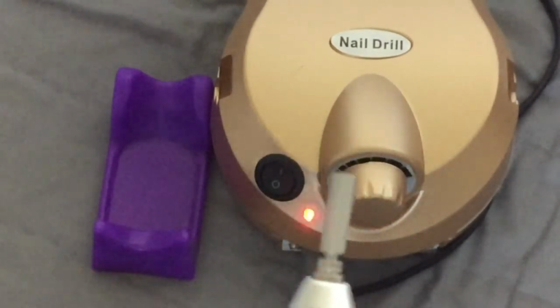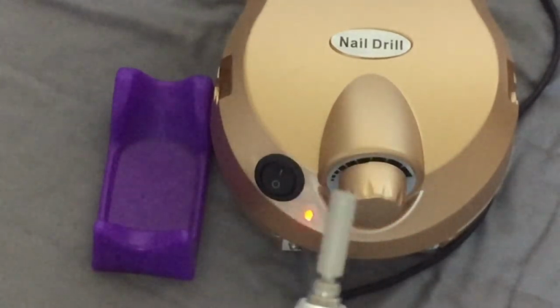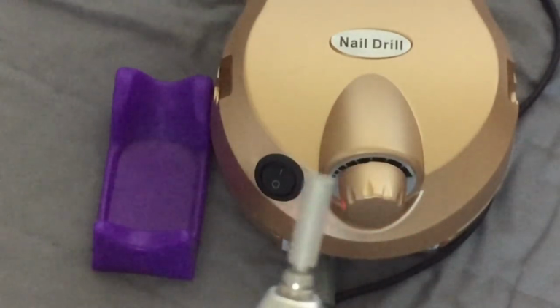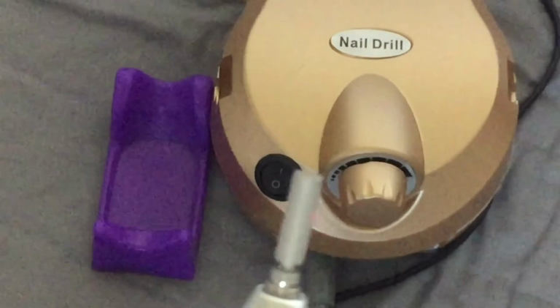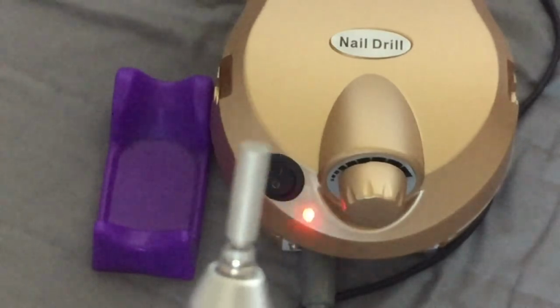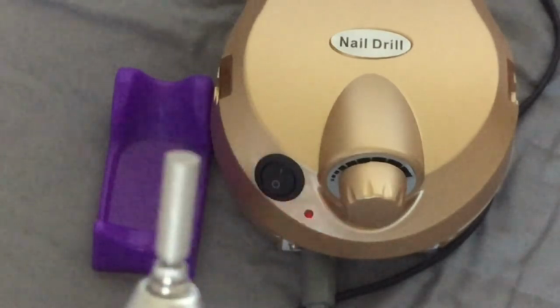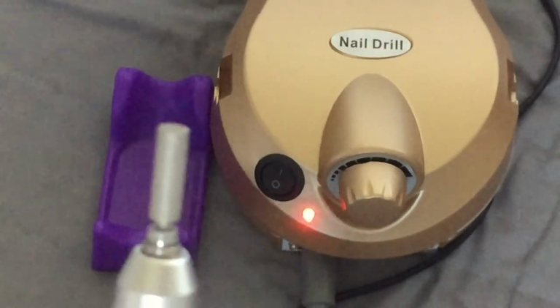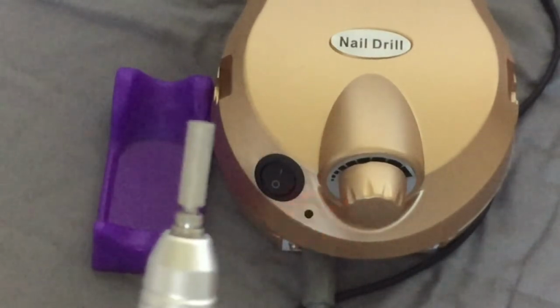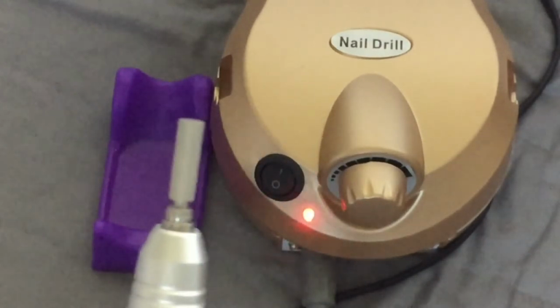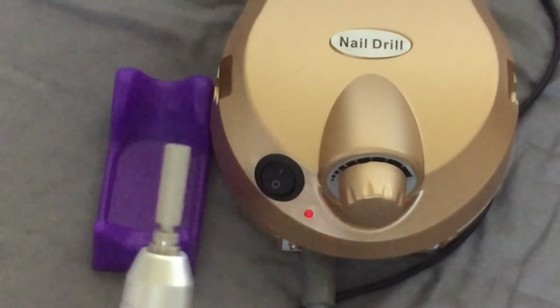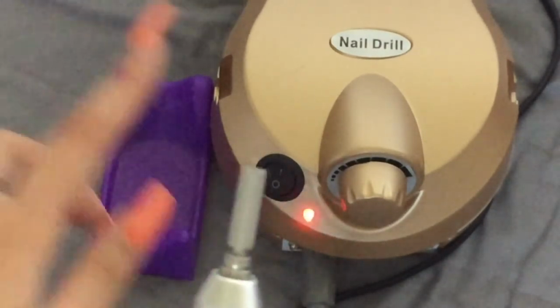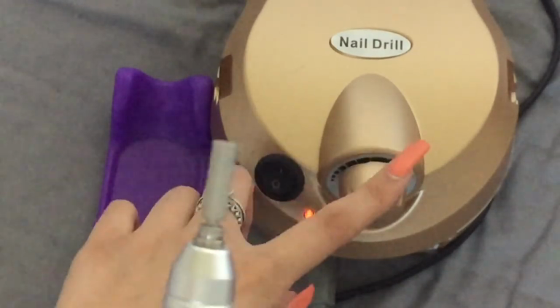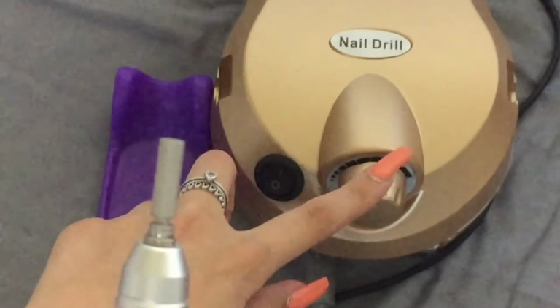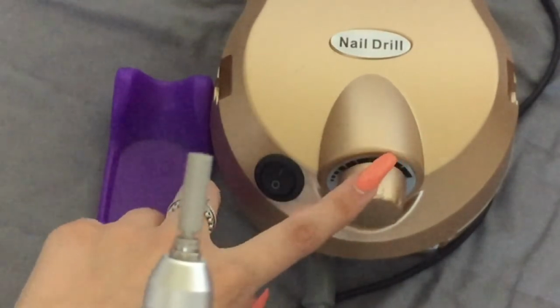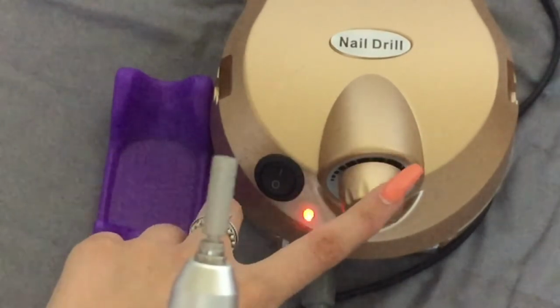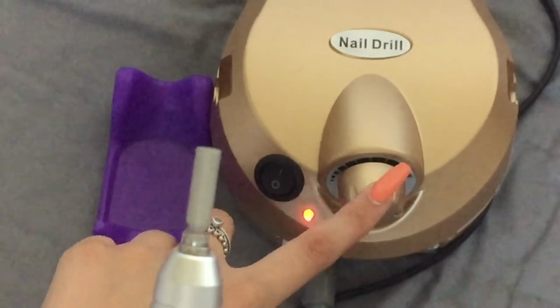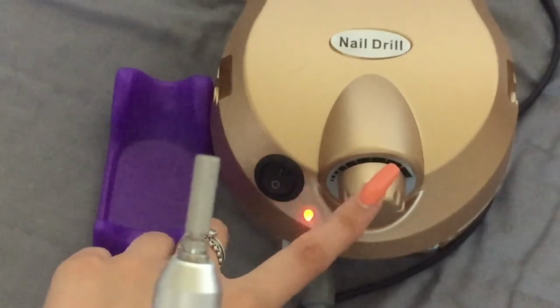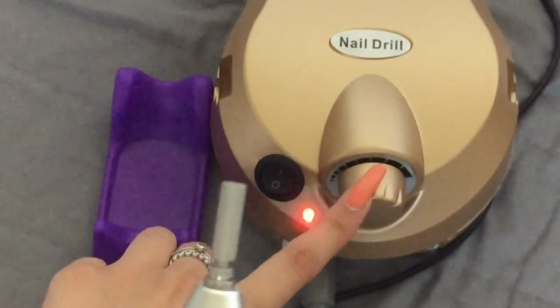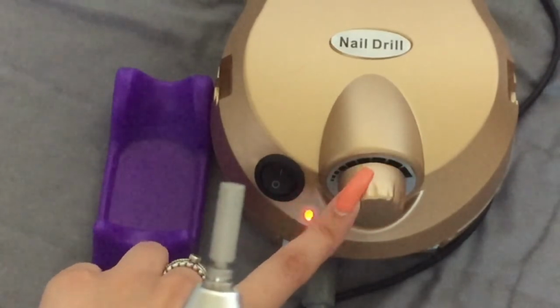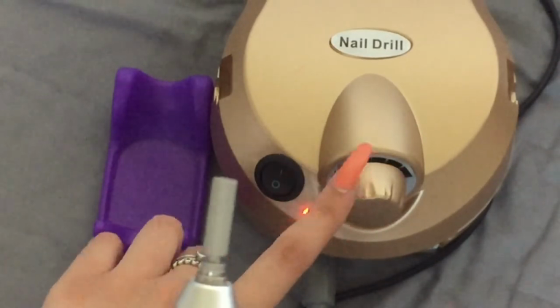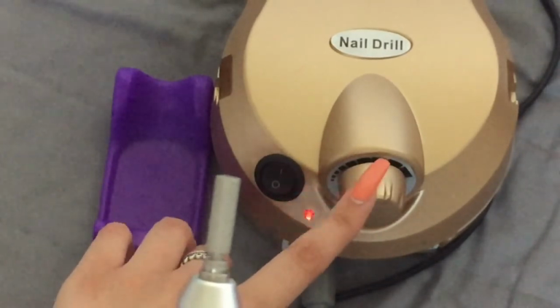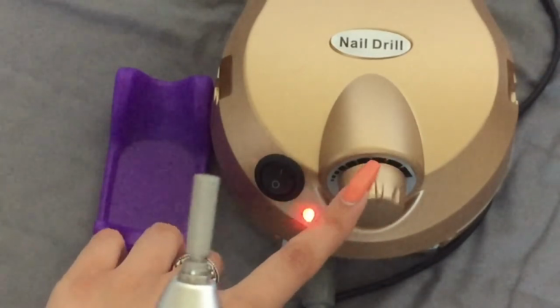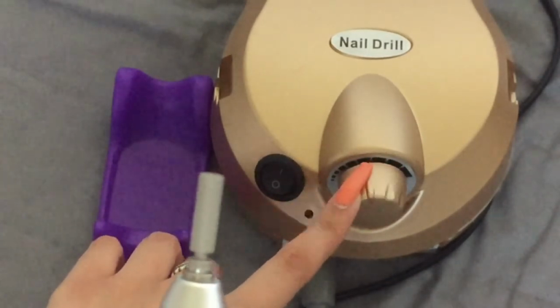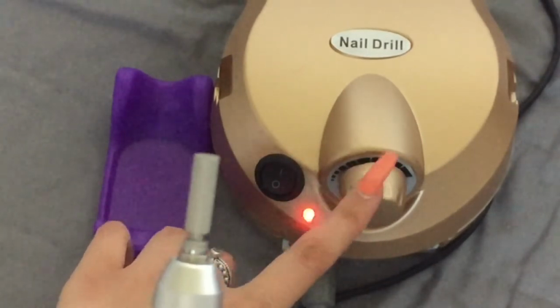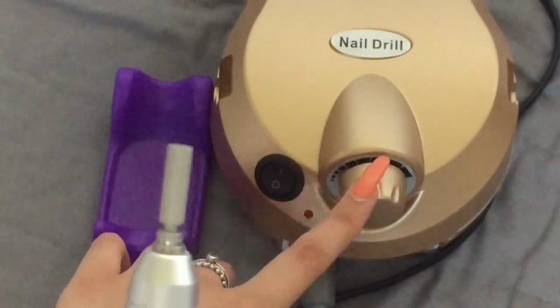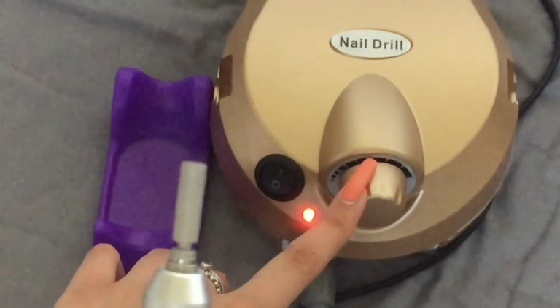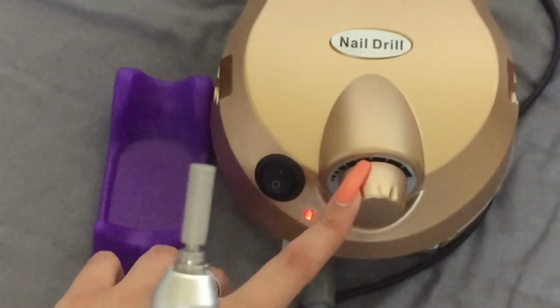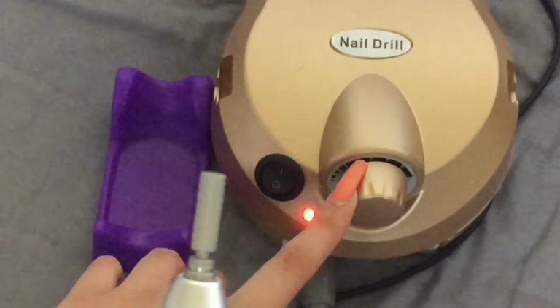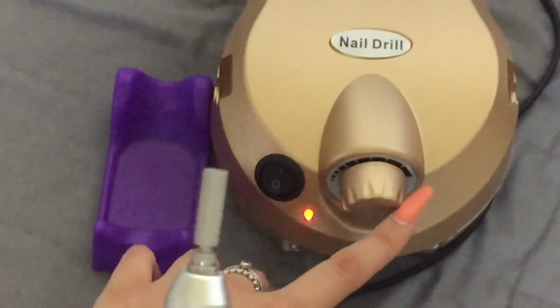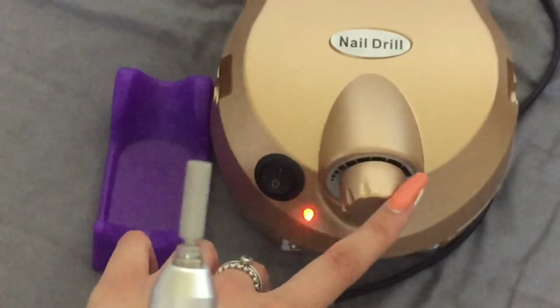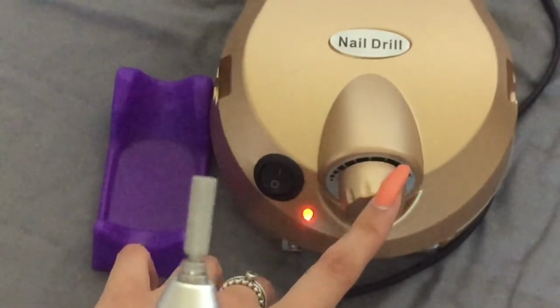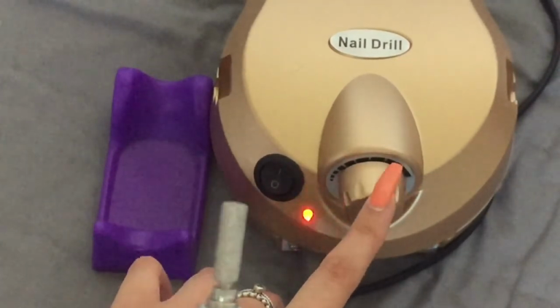It's very loud on a higher speed but there's not much vibration. Even on a low setting it's still quite loud, but it's manageable. Then when you turn it off there's obviously no noise.